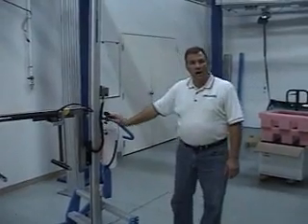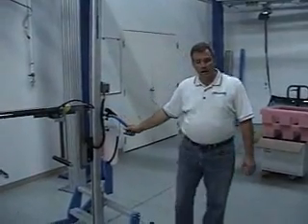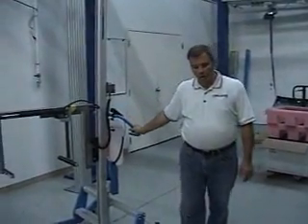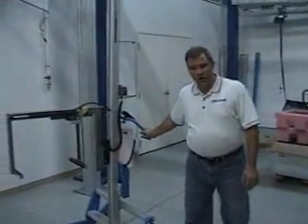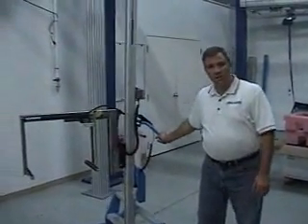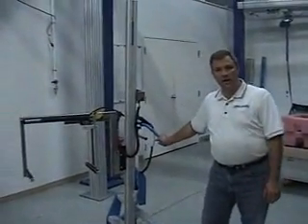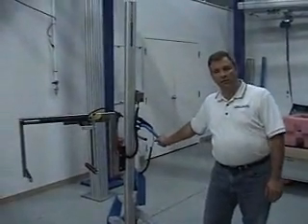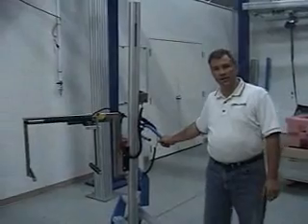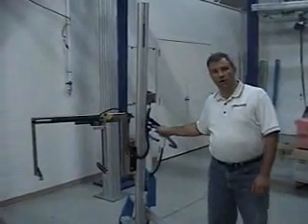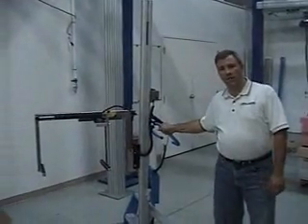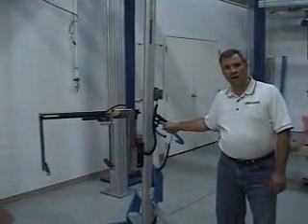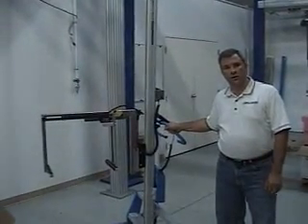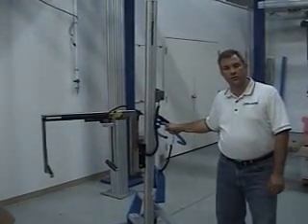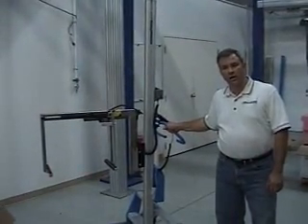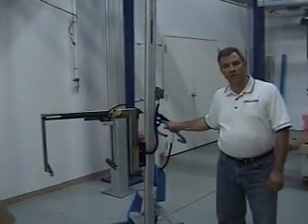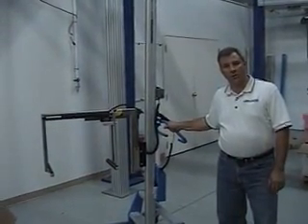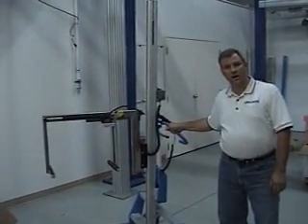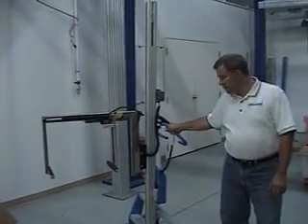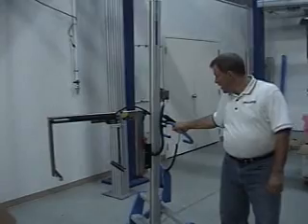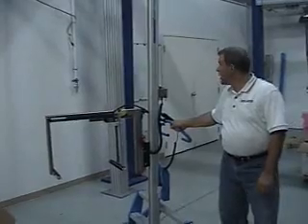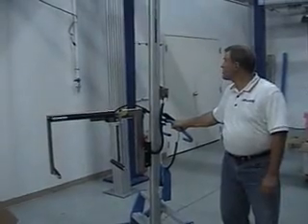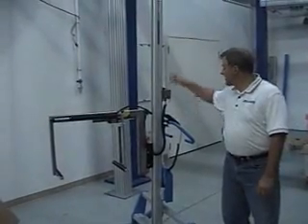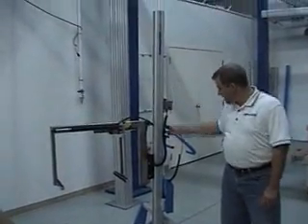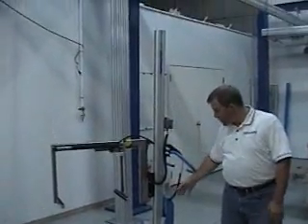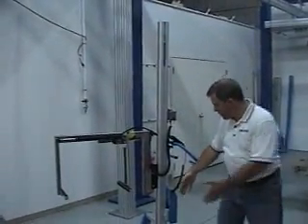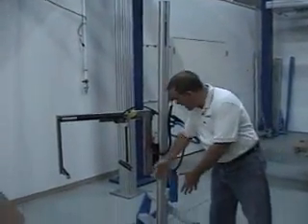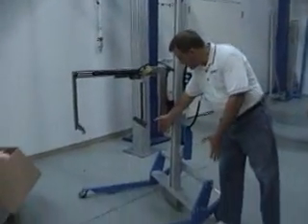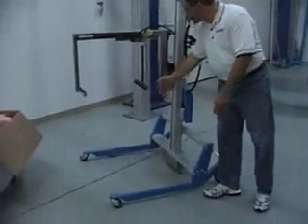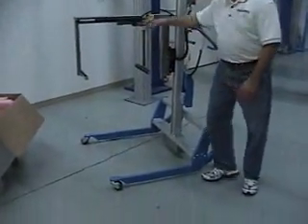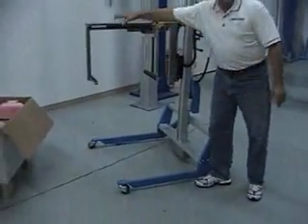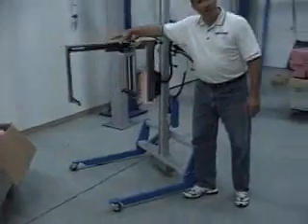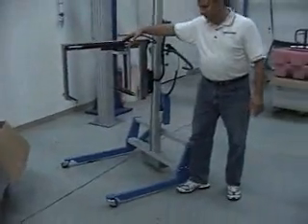Good morning. We're here to talk about a lifter that we've put together for a company that handles servers up in the Raleigh, North Carolina area. What we have here is a 20,500 unit with a wide intermediate section and a custom piece of tooling.